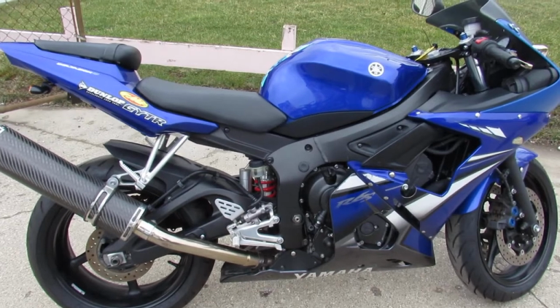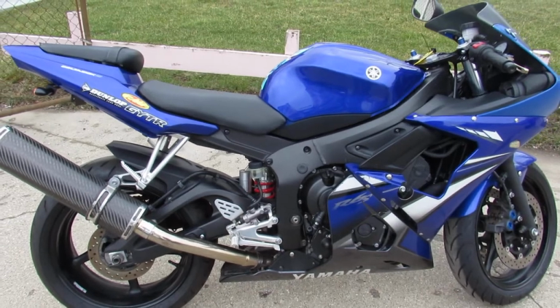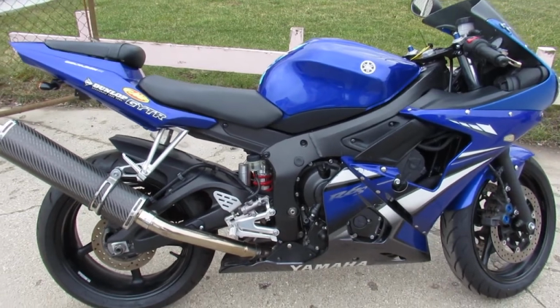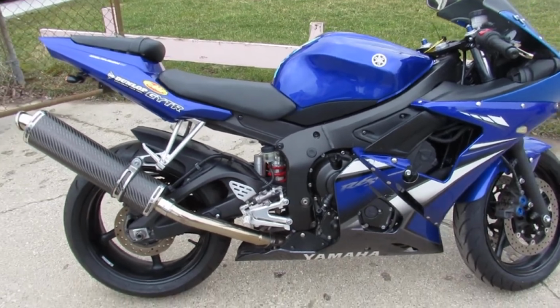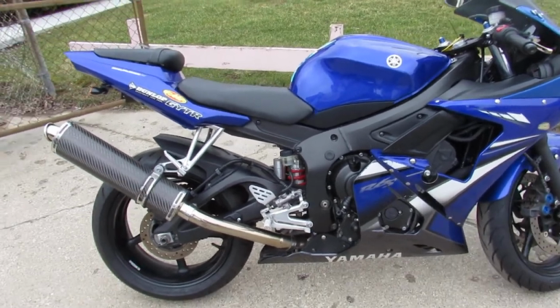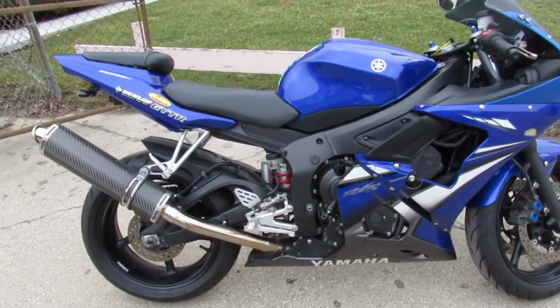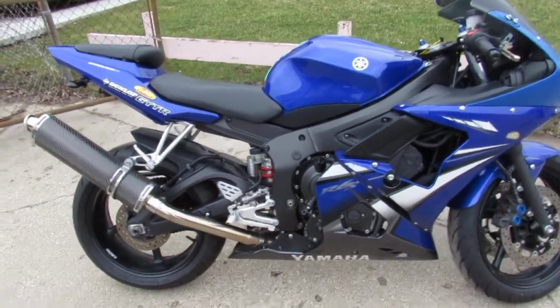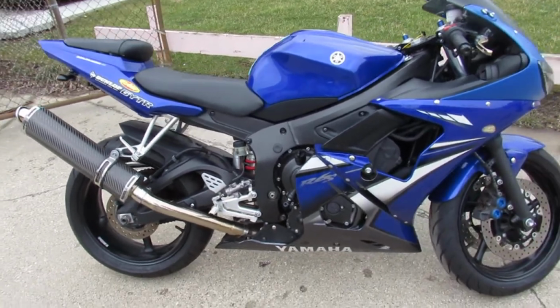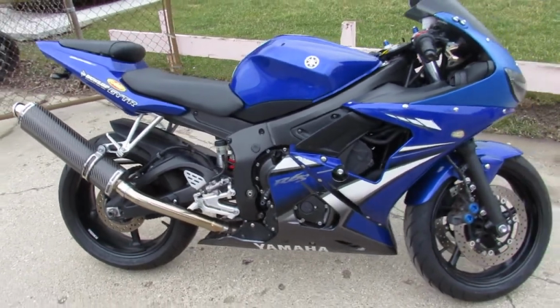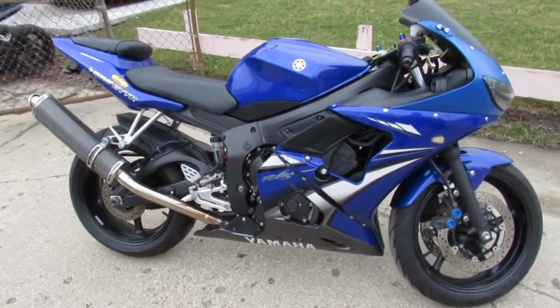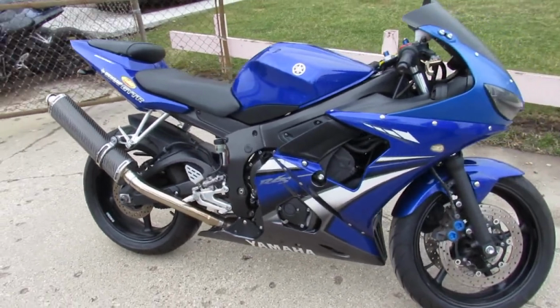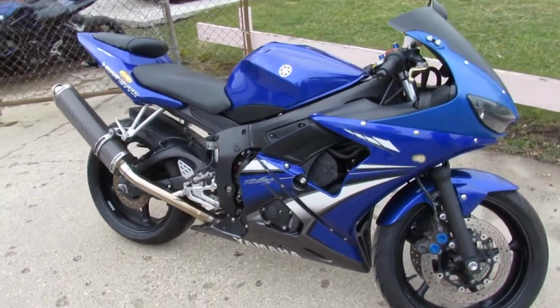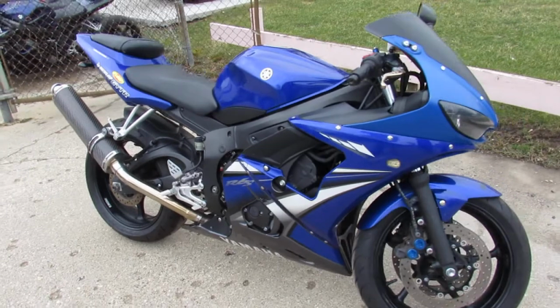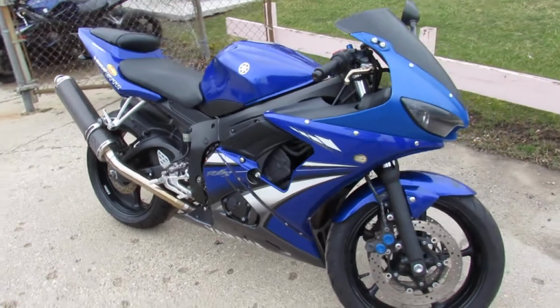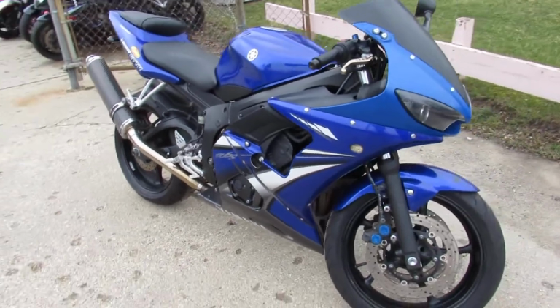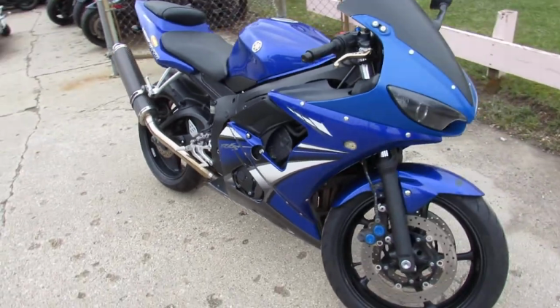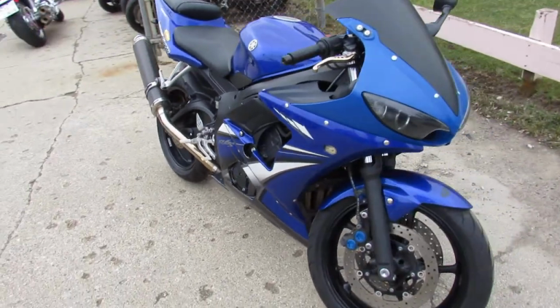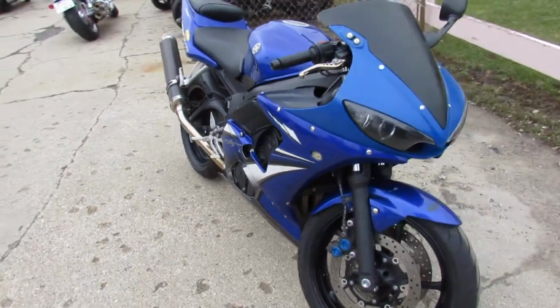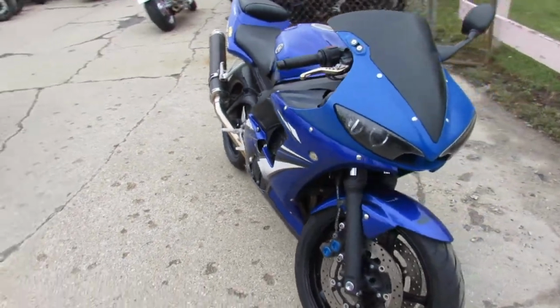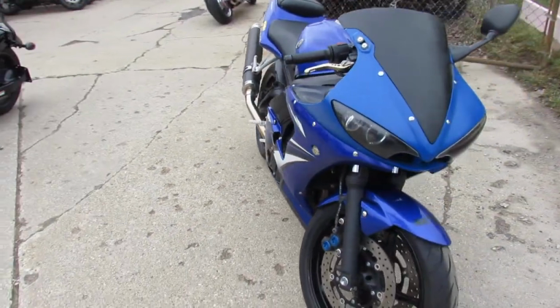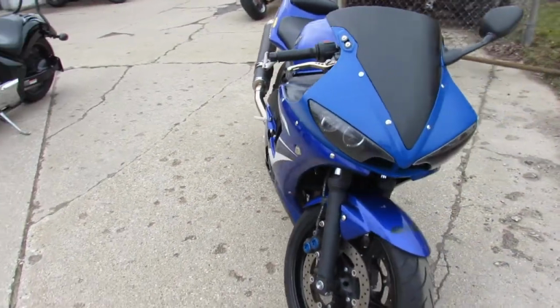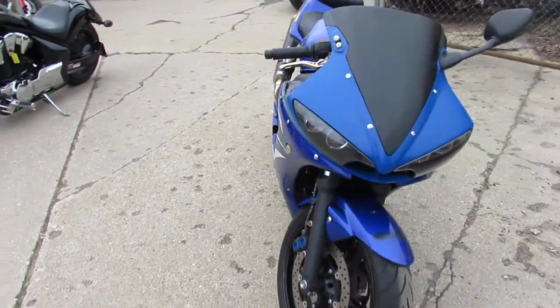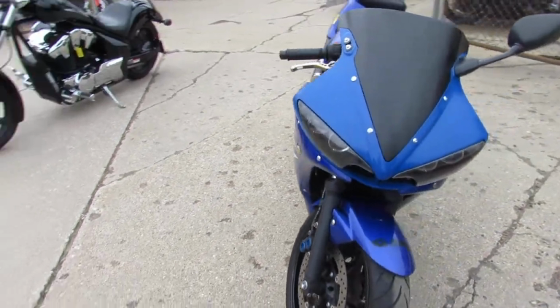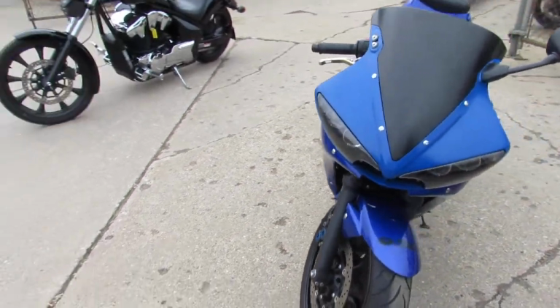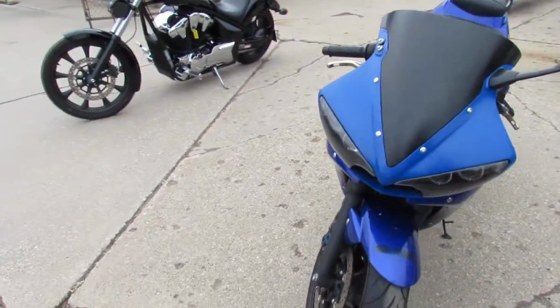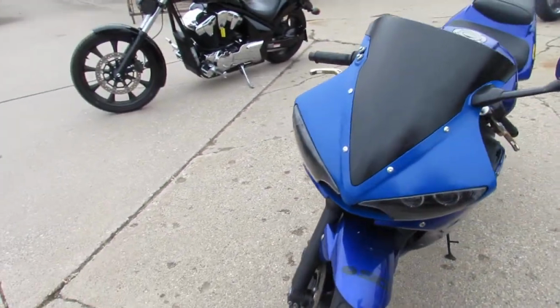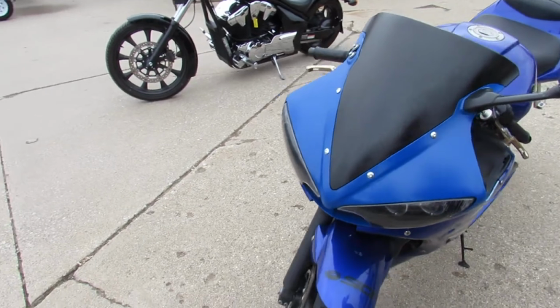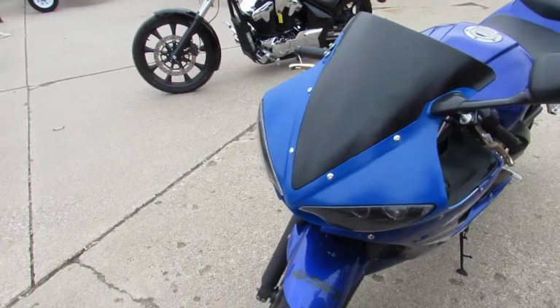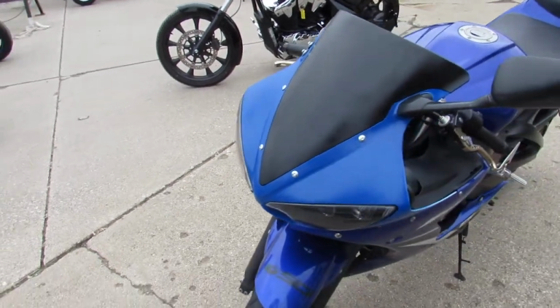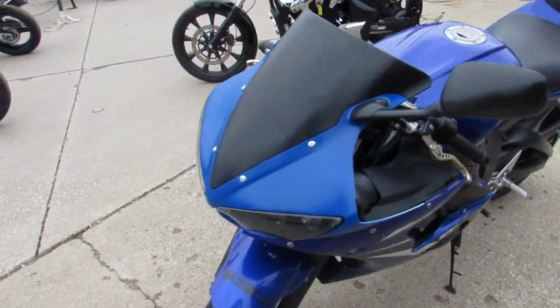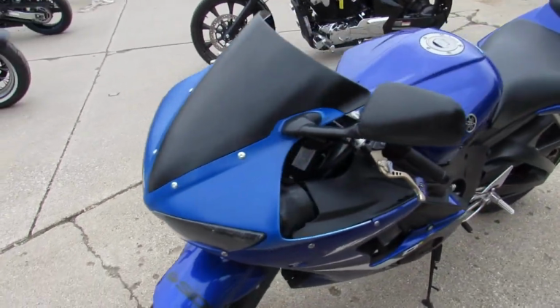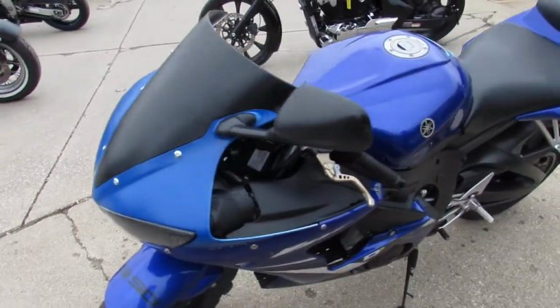Hey guys, ApprovalPowerSports.com here doing some videos on some bikes that just came in. This one here is a 2007 R6 for sale, only has 15,017 miles, comes in that Yamaha Racing Blue with carbon fiber exhaust.